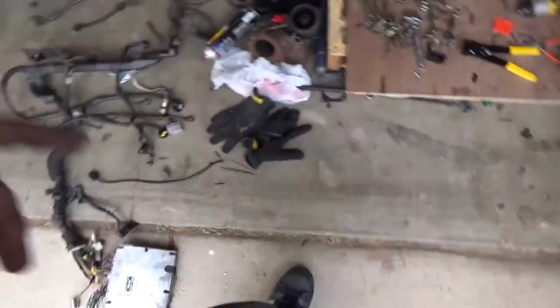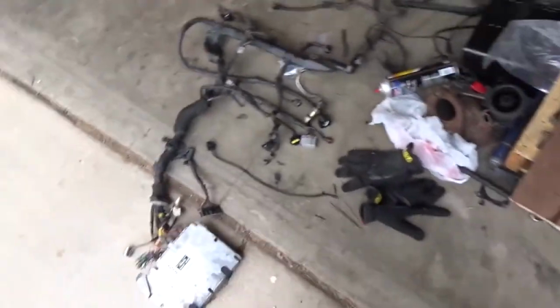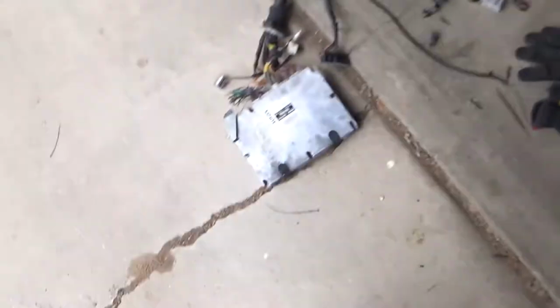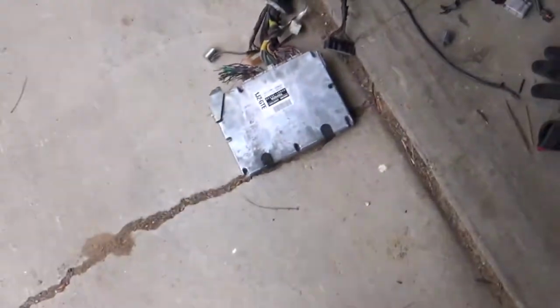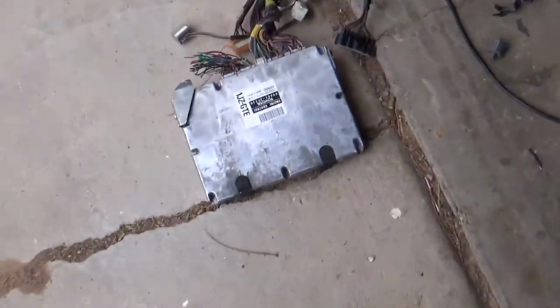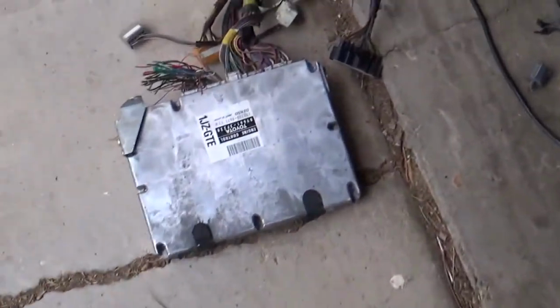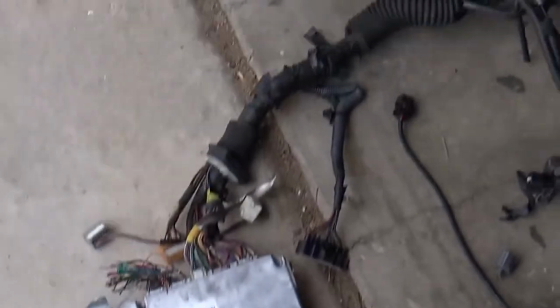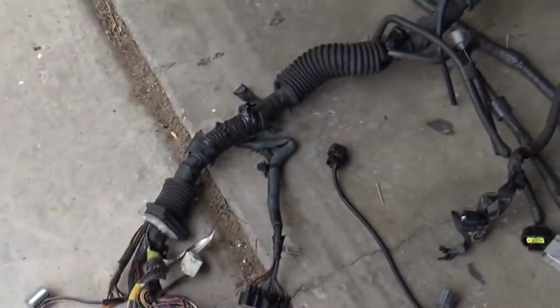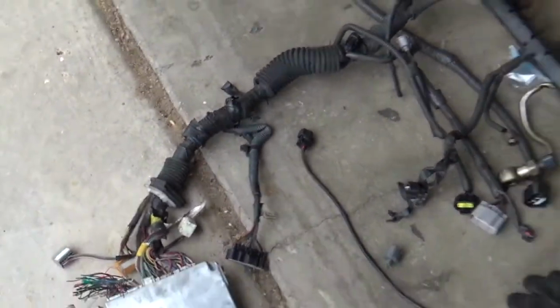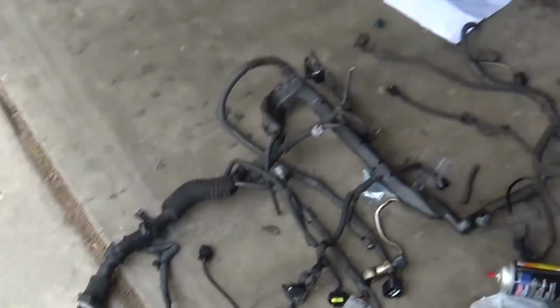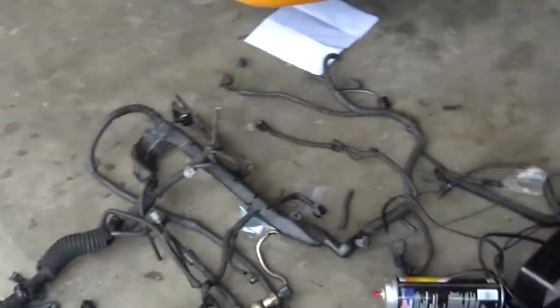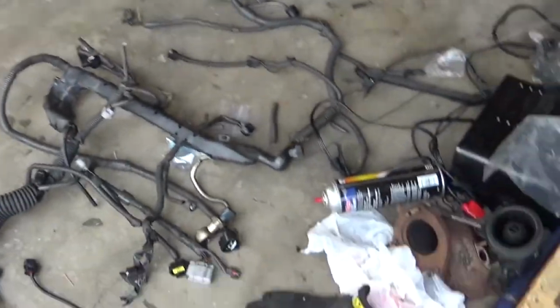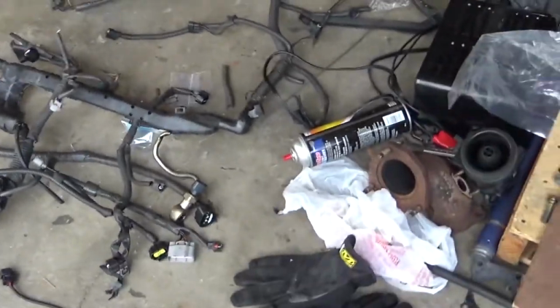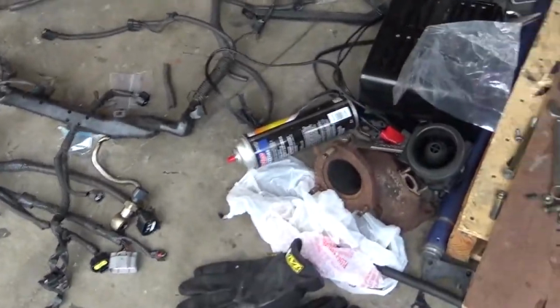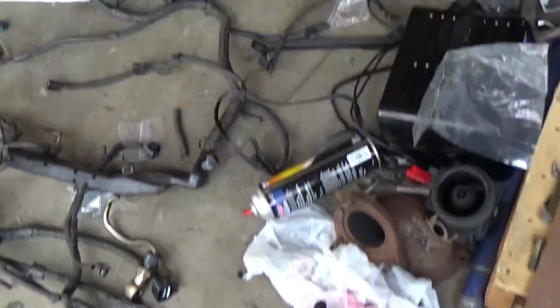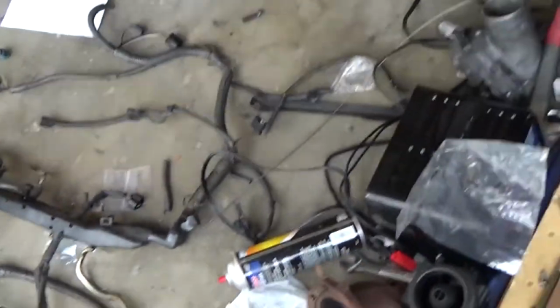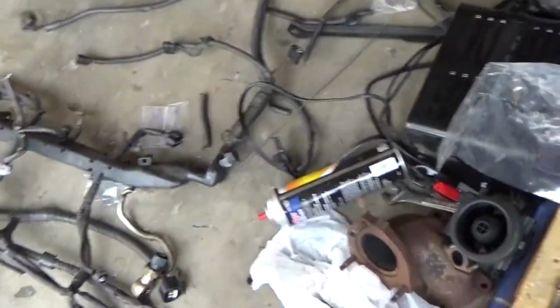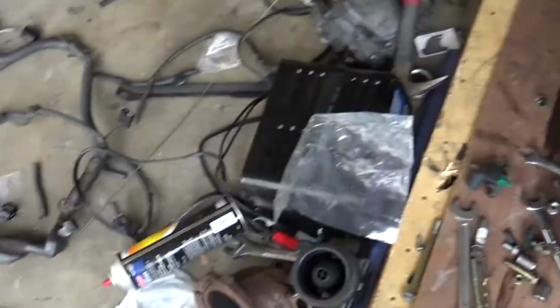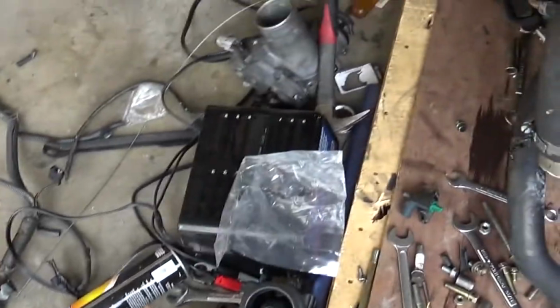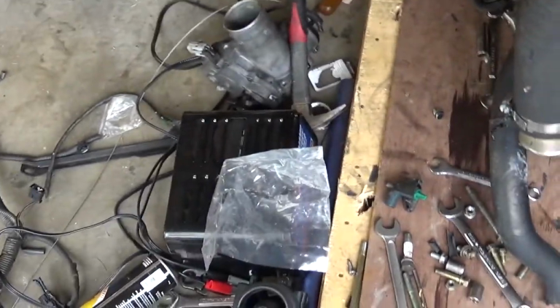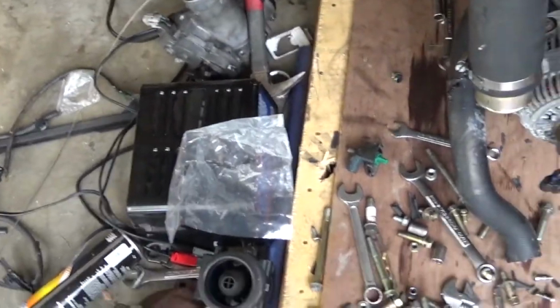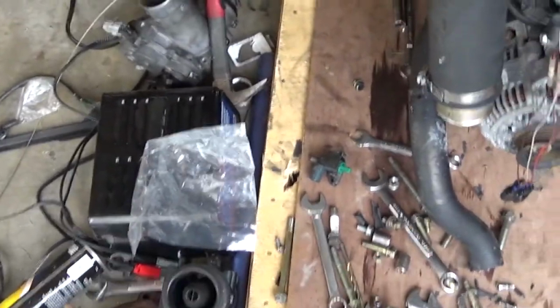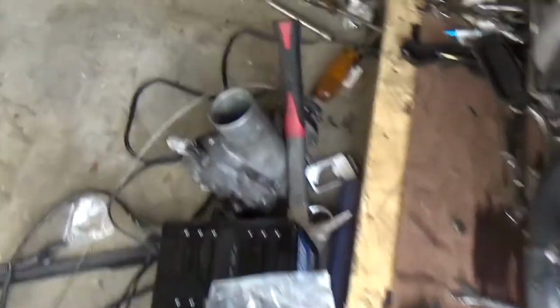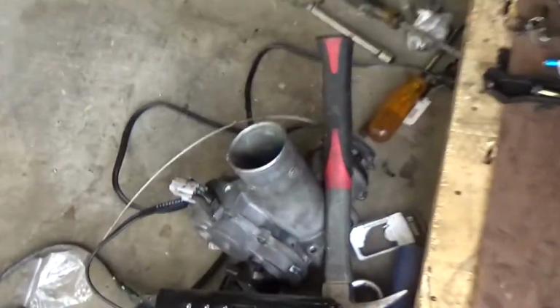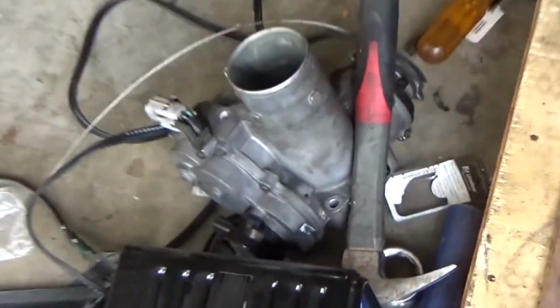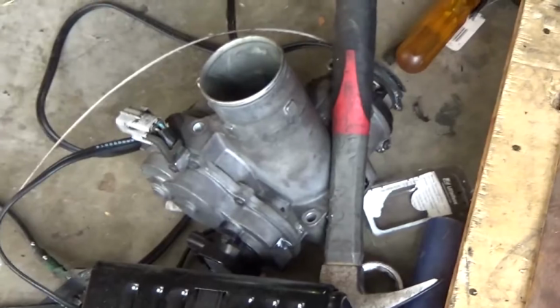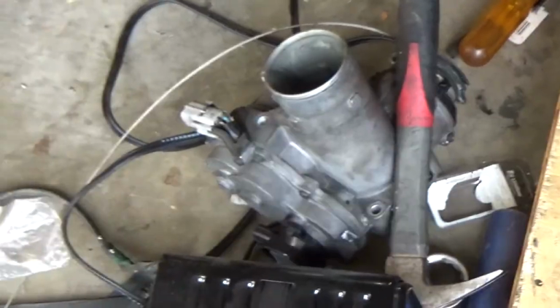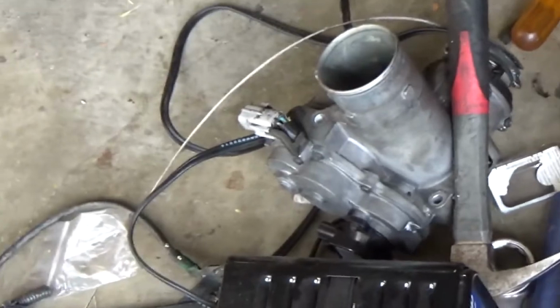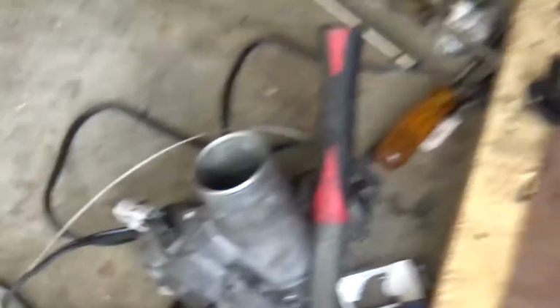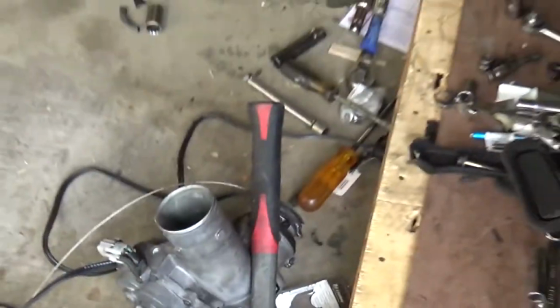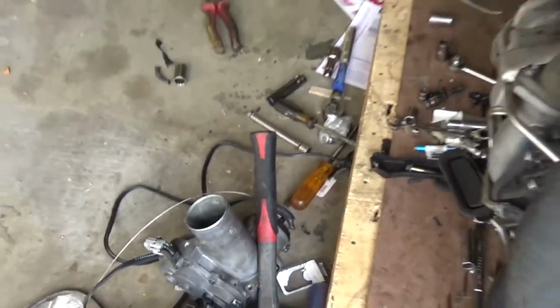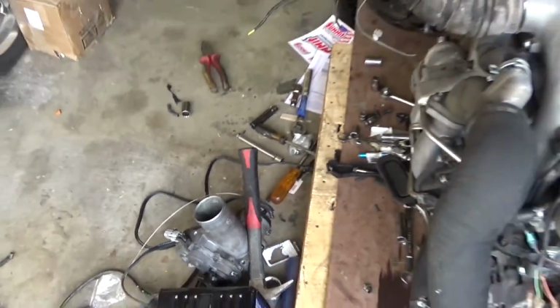If any of you want to buy the JZX110 ECU and harness, let me know — it's just going to sit in my garage otherwise. Or a throttle body — I don't know if people like doing drive-by-wire, but that's what it is.